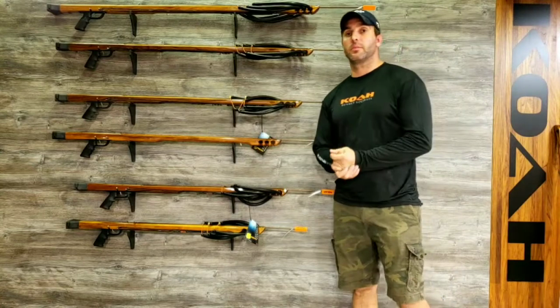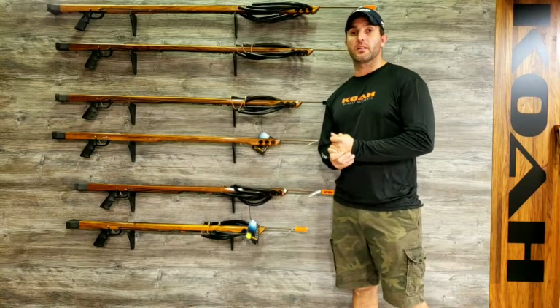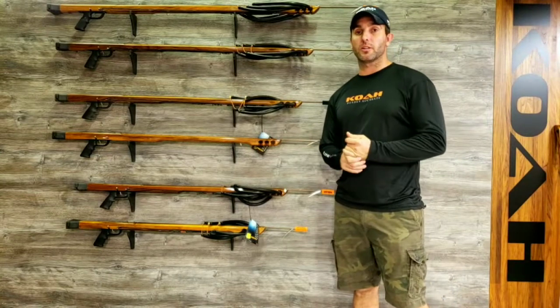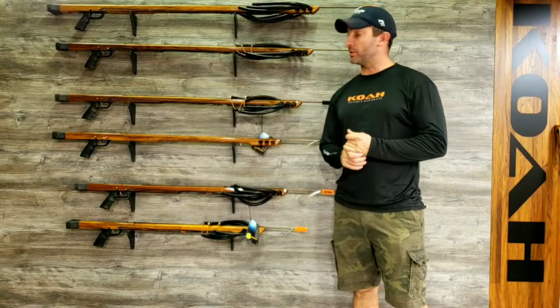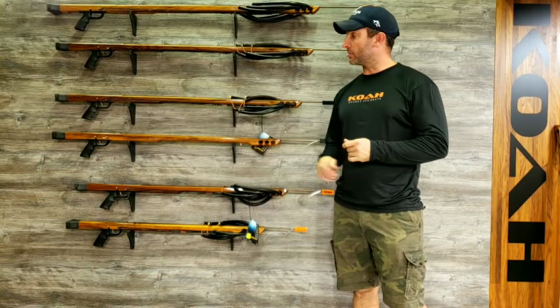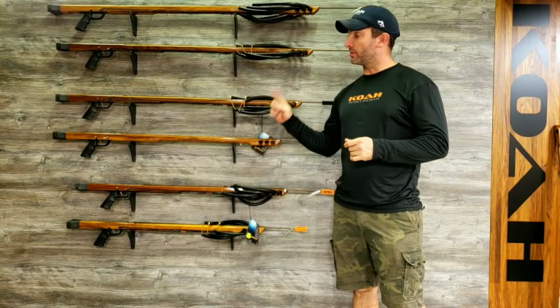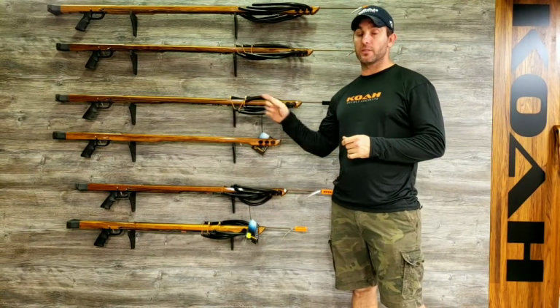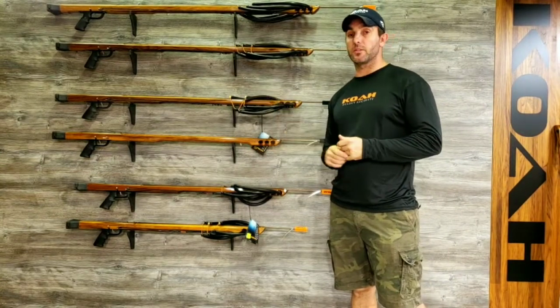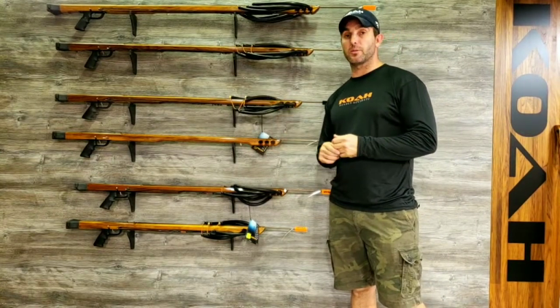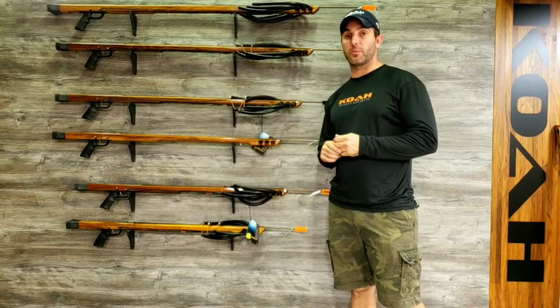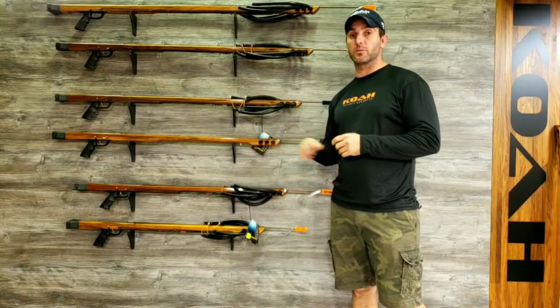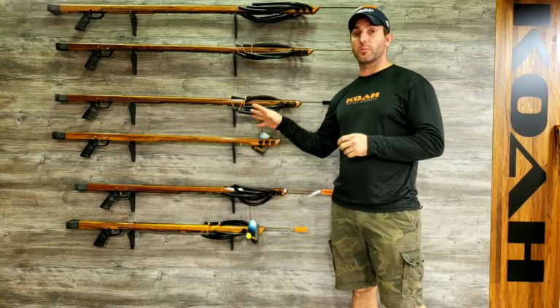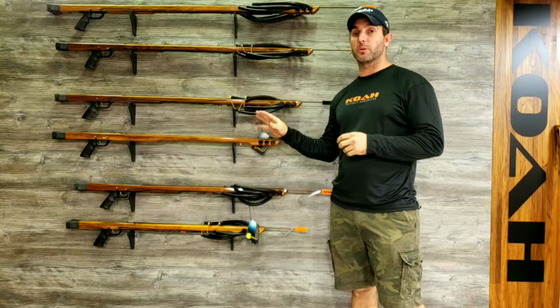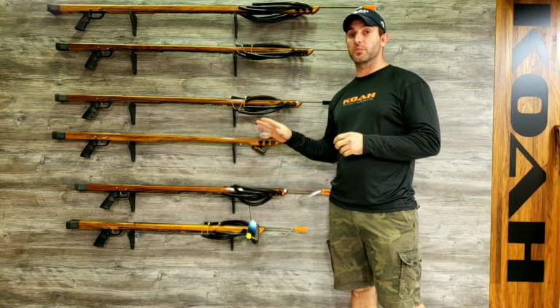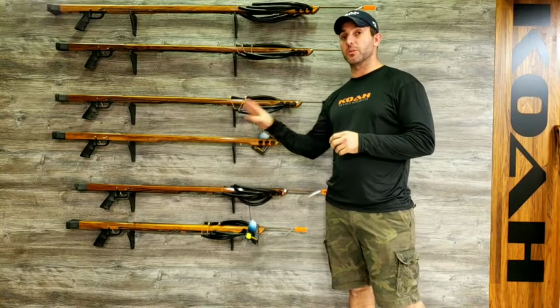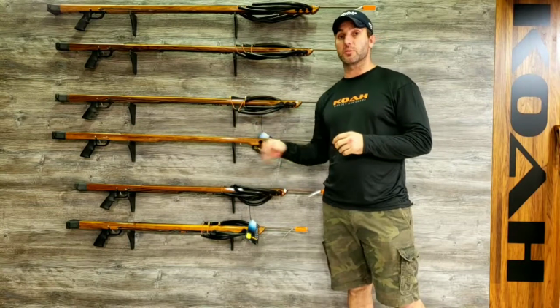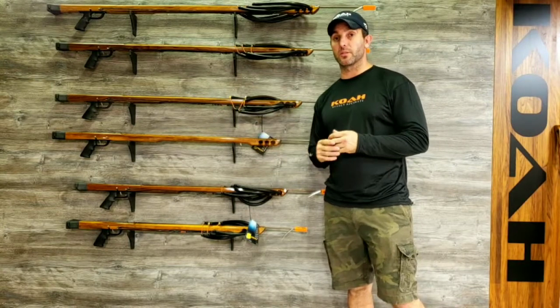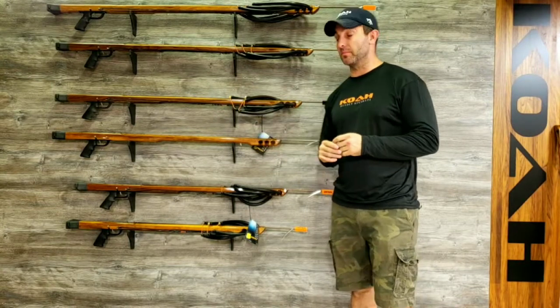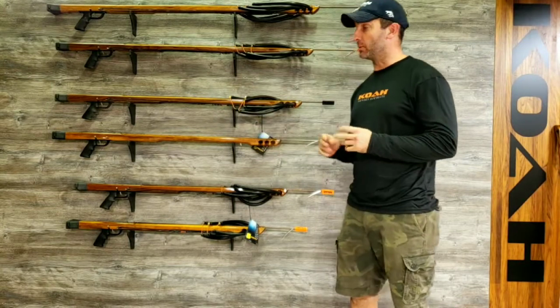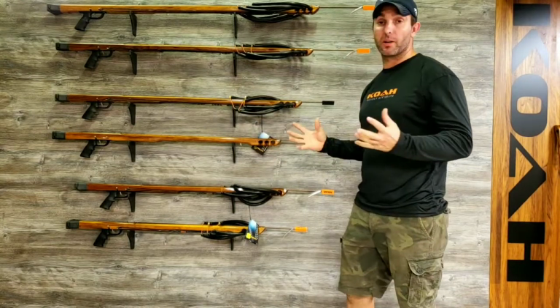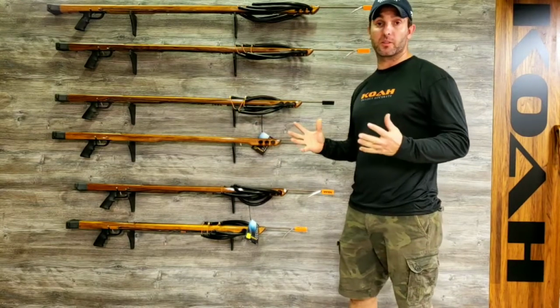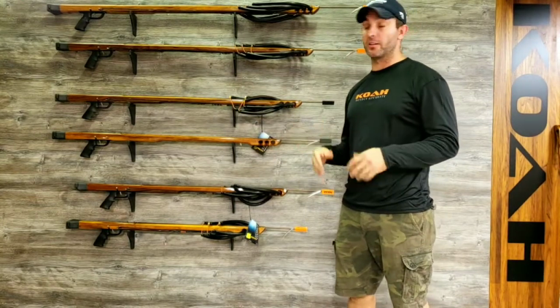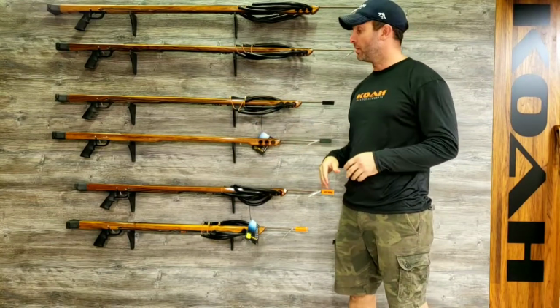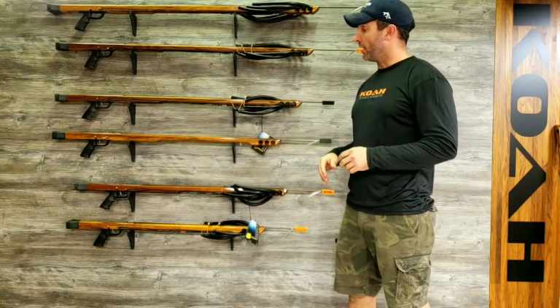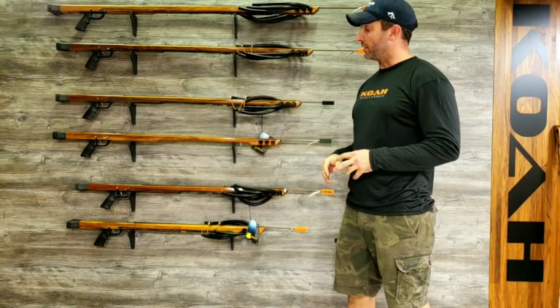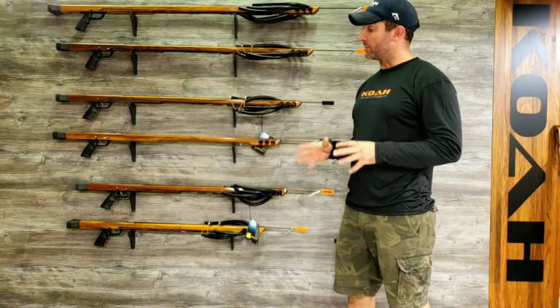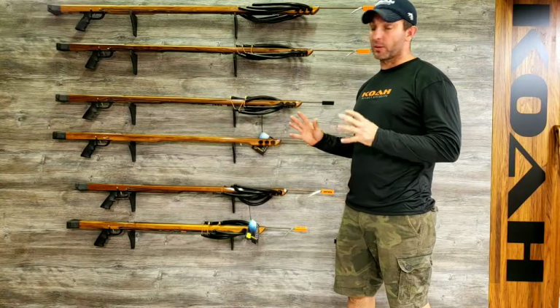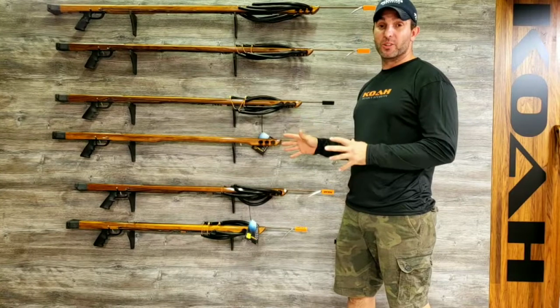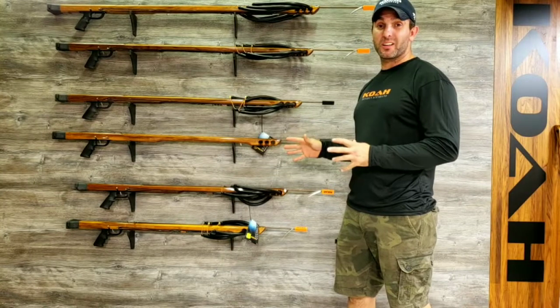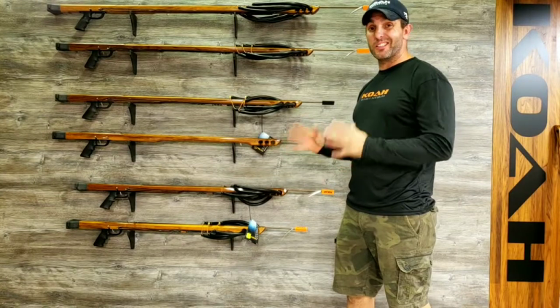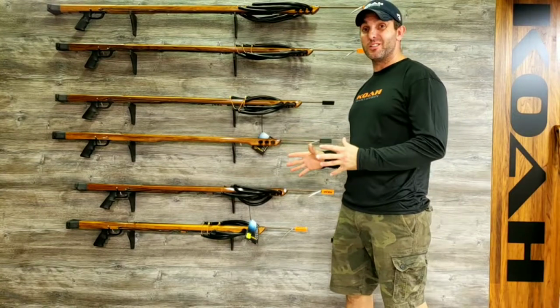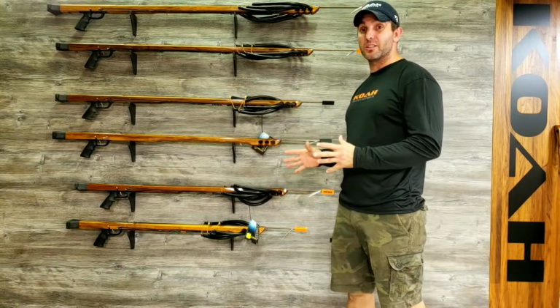Hey guys, John Koh Spearguns going over the standard Koha Fatback. This is one of our backbone models. We can build this one longer than most of the models in our lineup. This is one of our most versatile, easy to use guns.